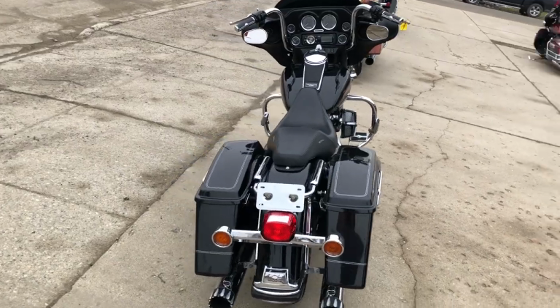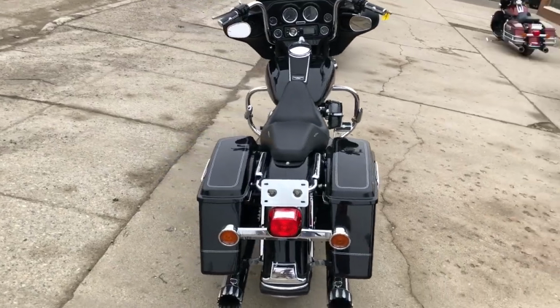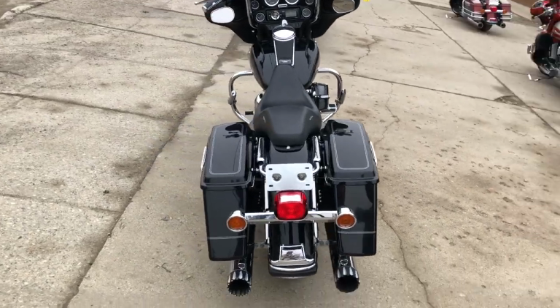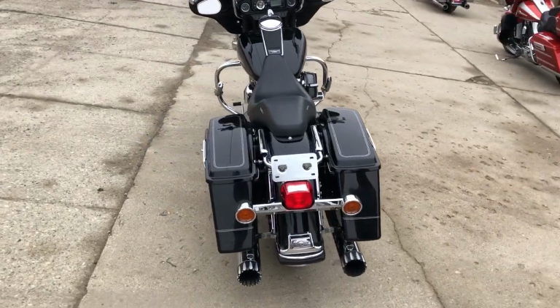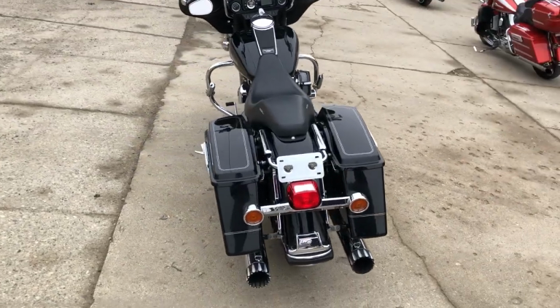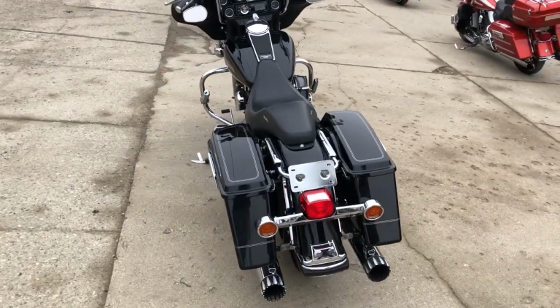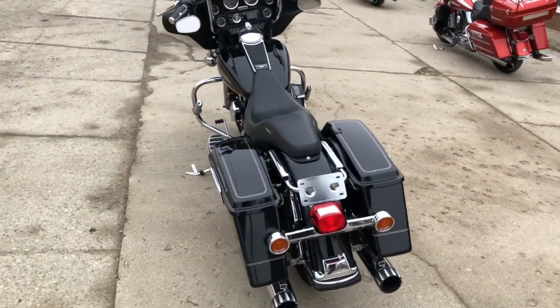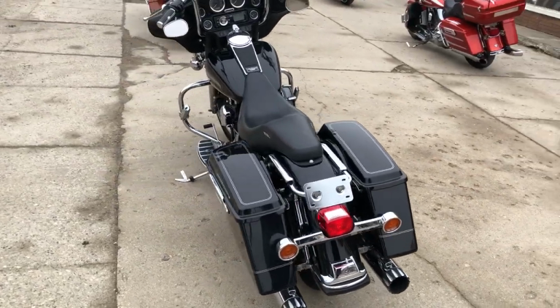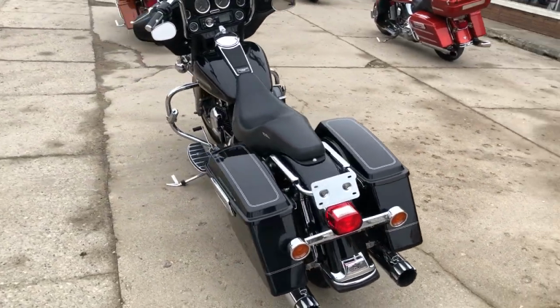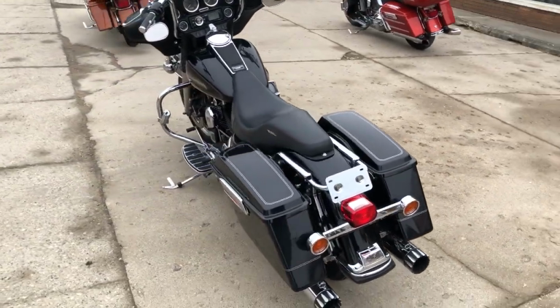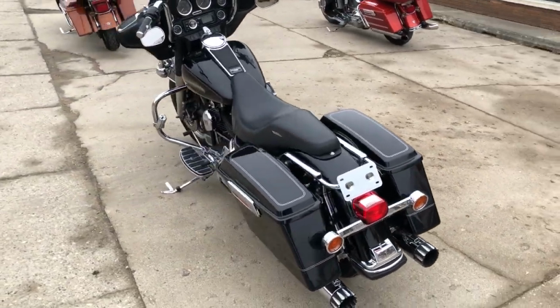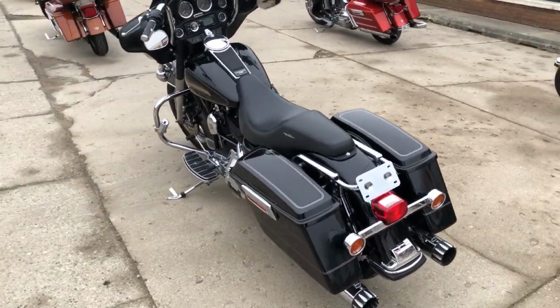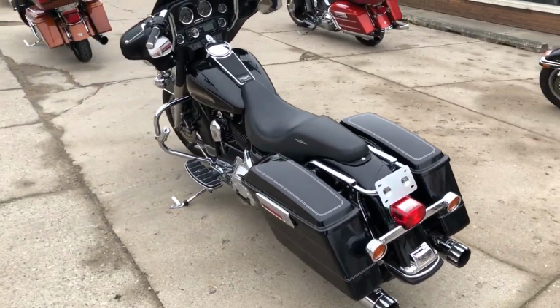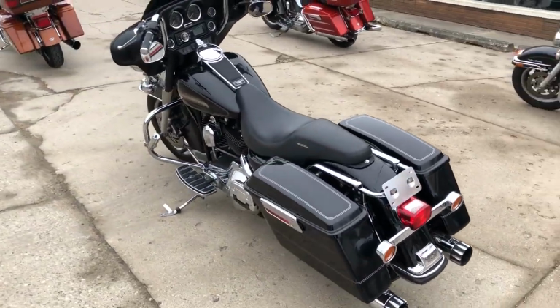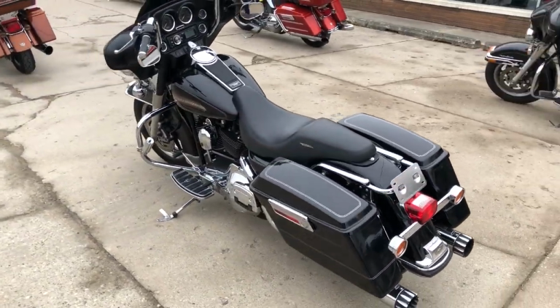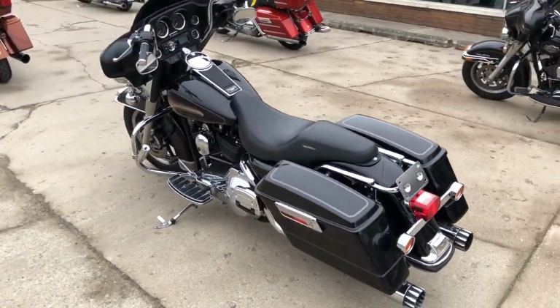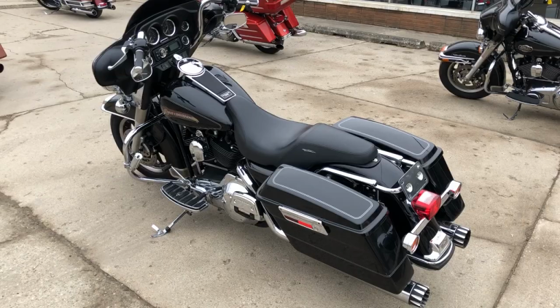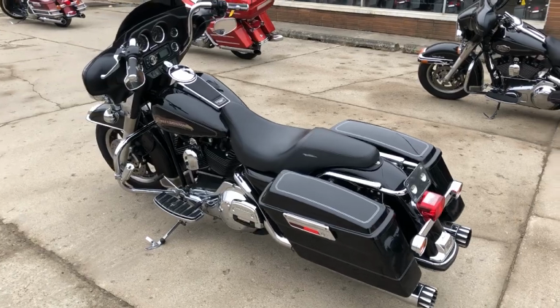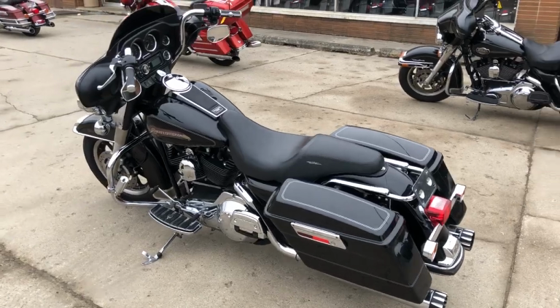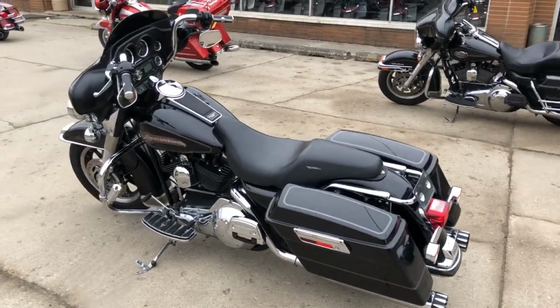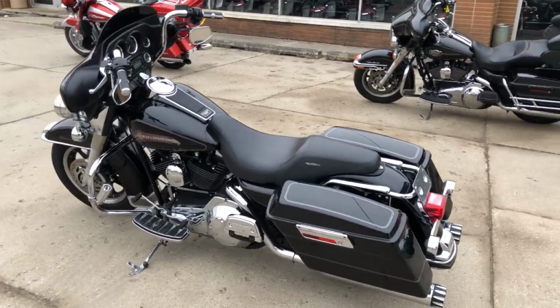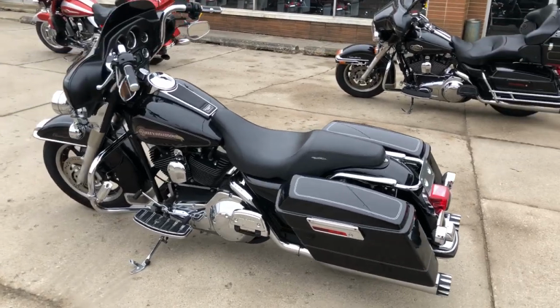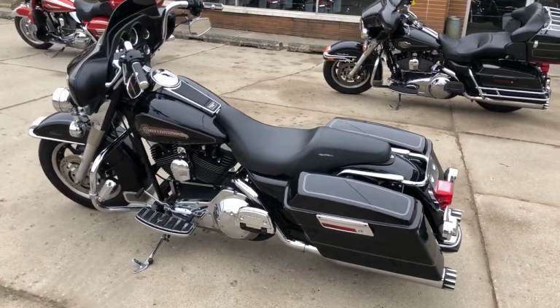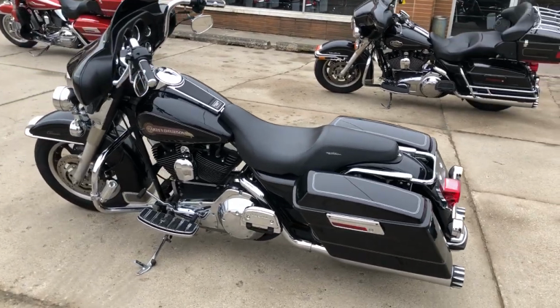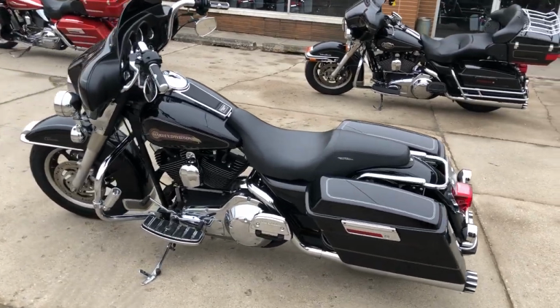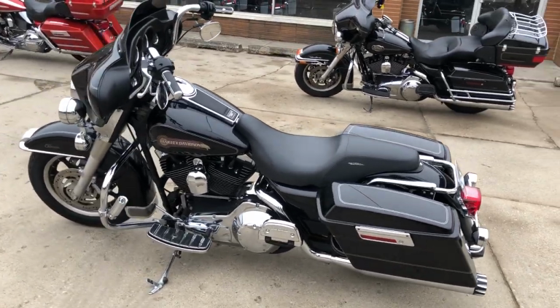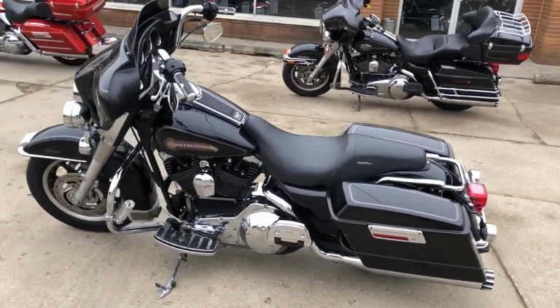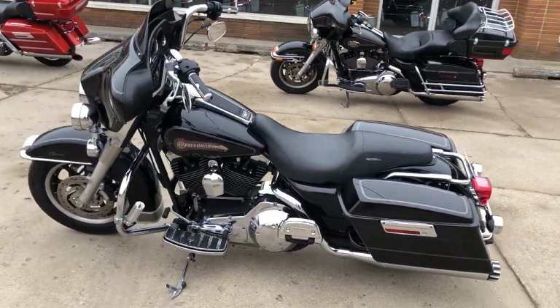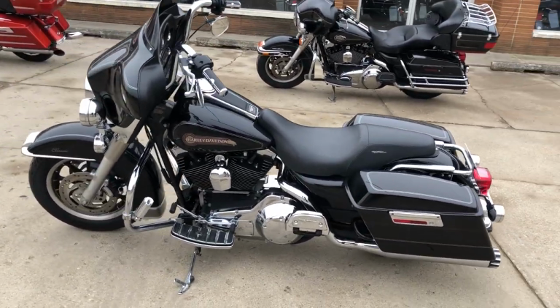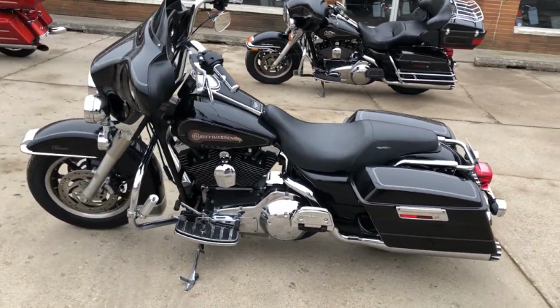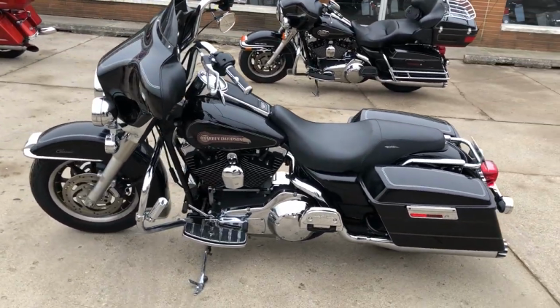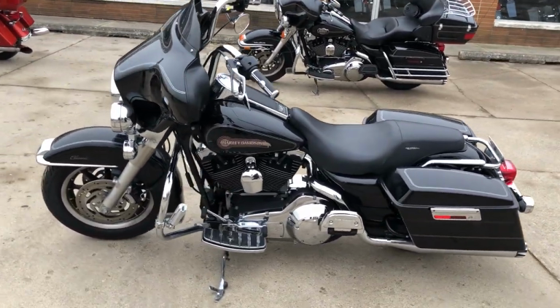Got all the extras. You got the Daymaker headlights, Willie G intake grips, floorboards, low profile seat, RC exhaust — just serviced at the dealership.